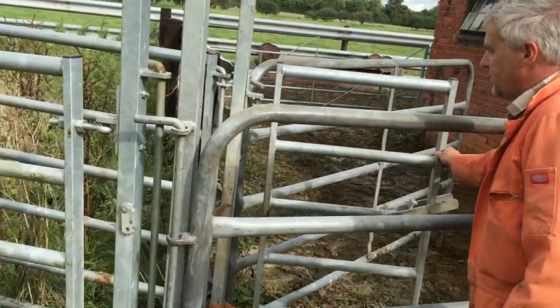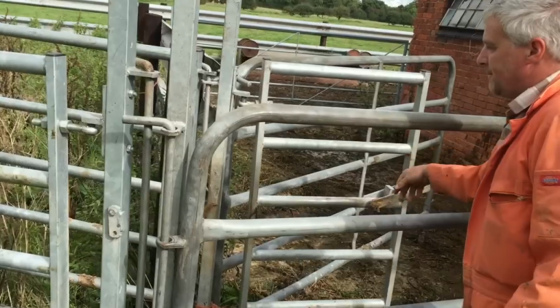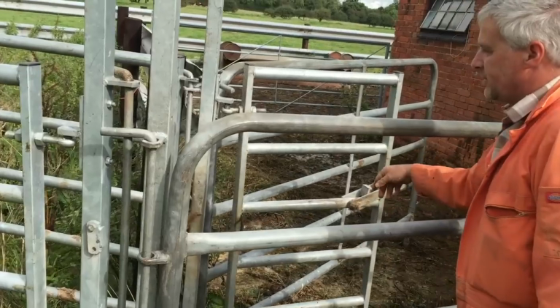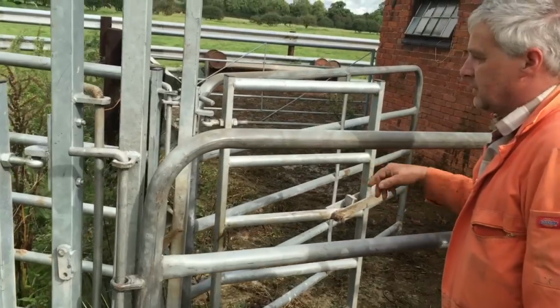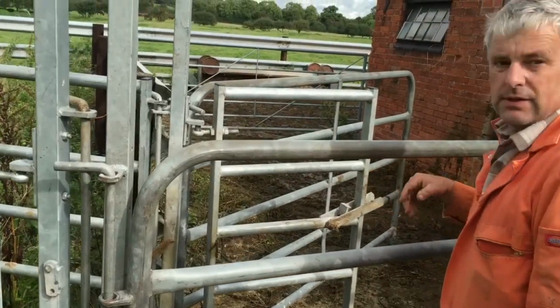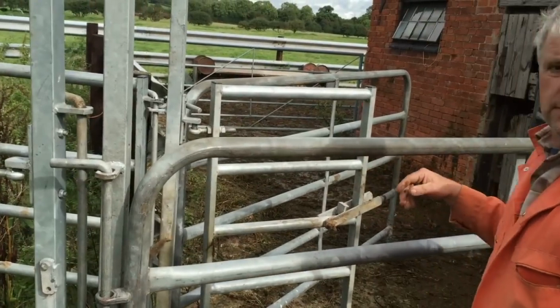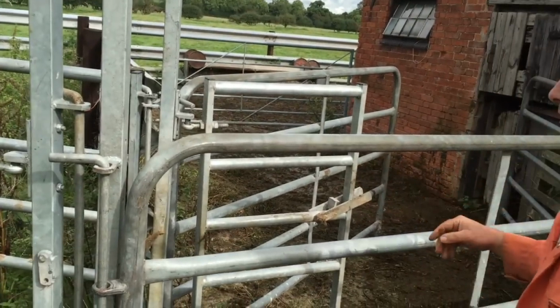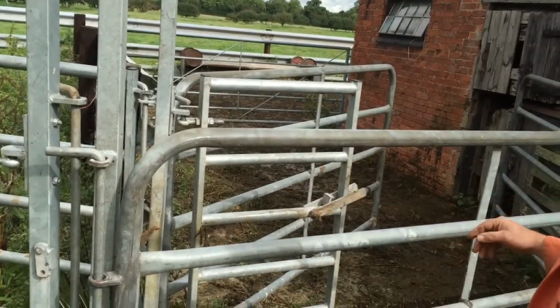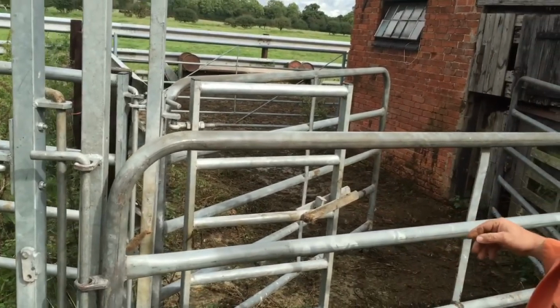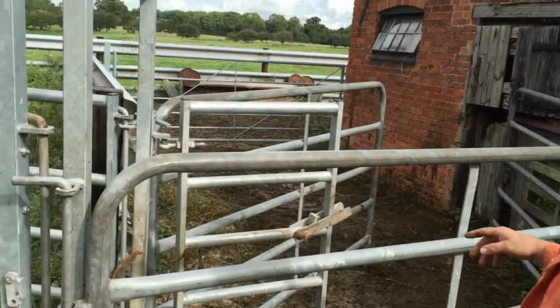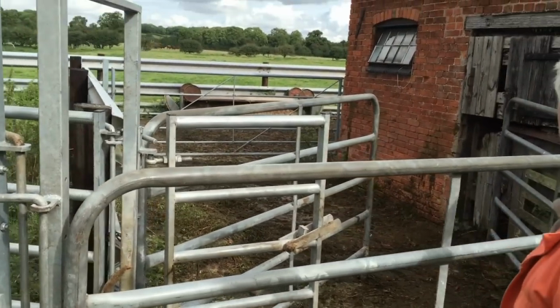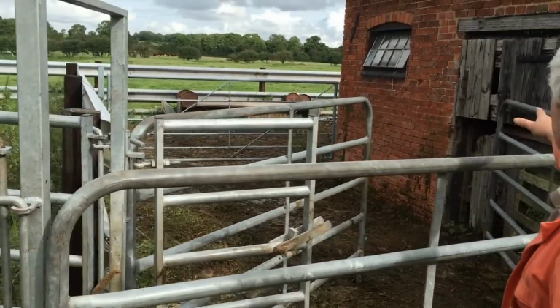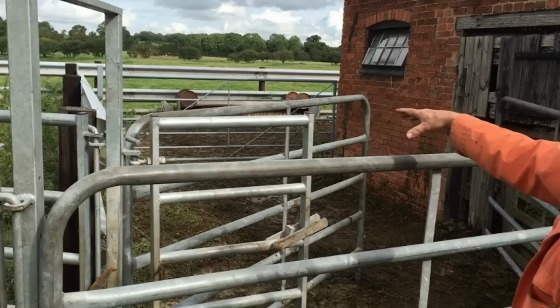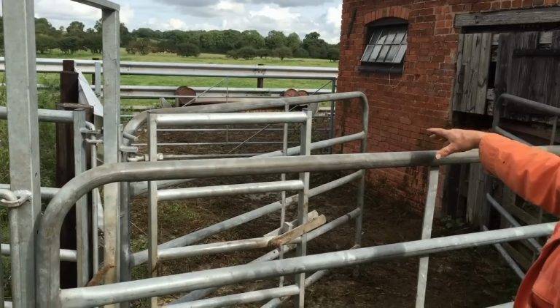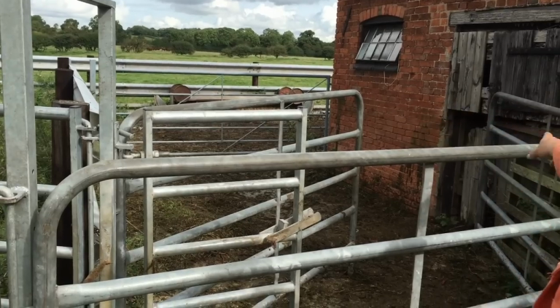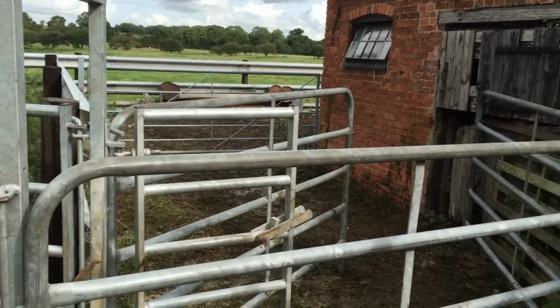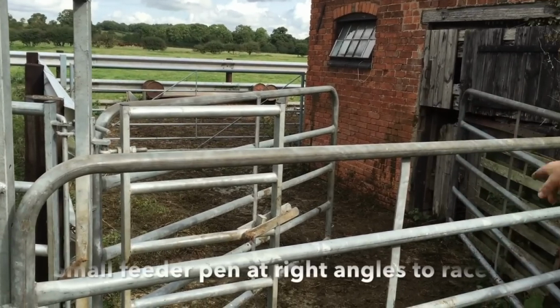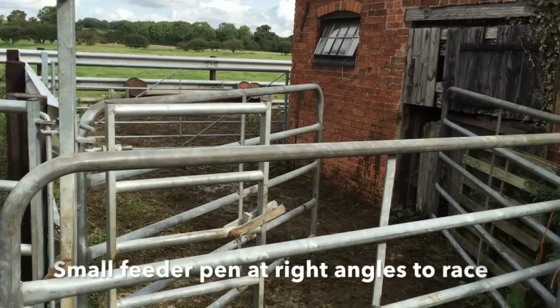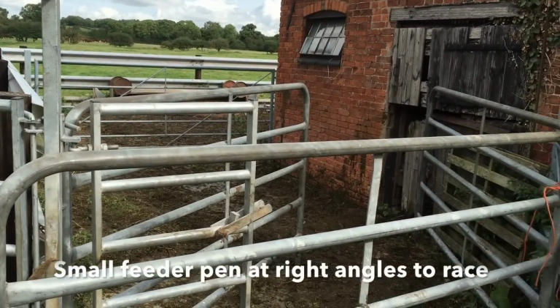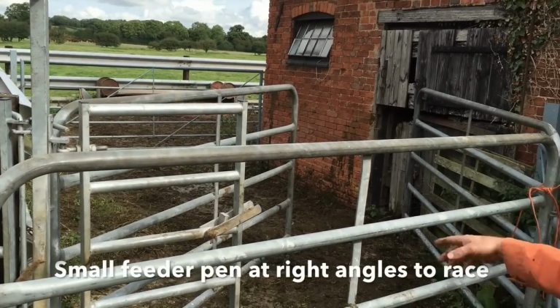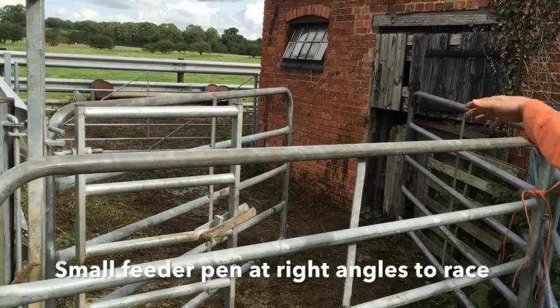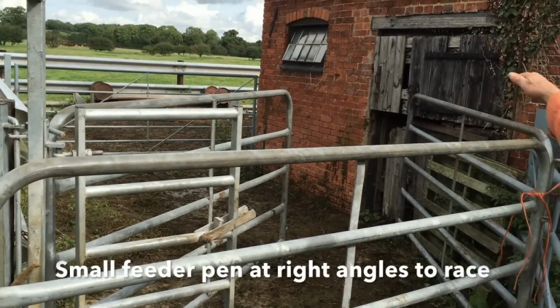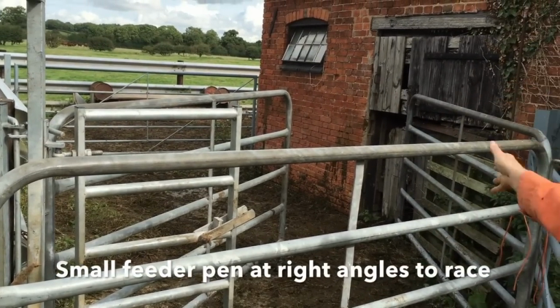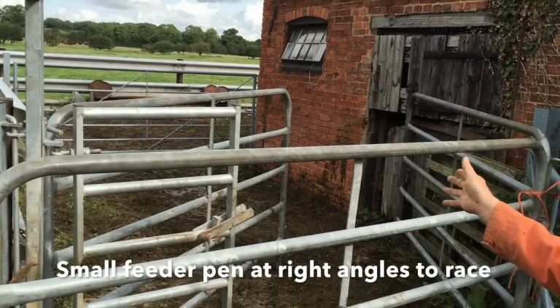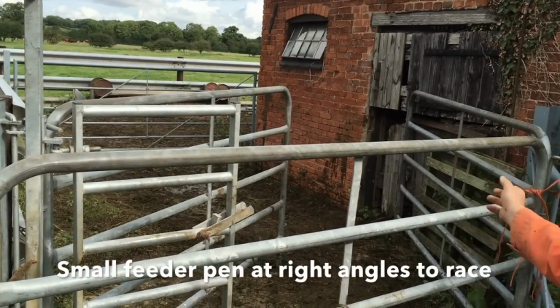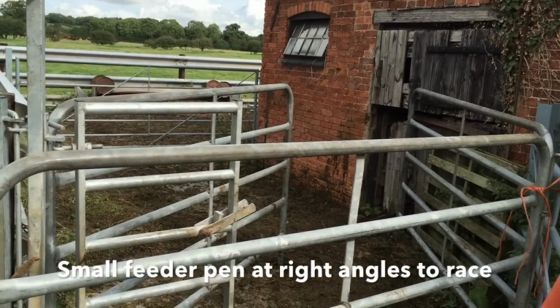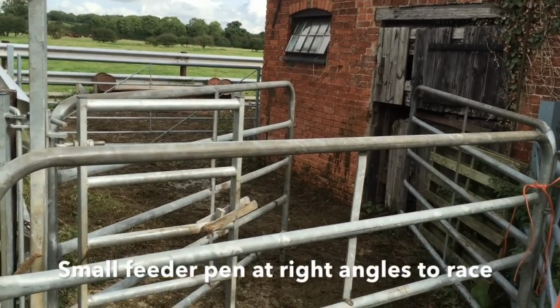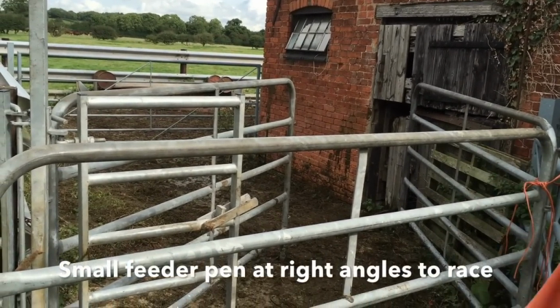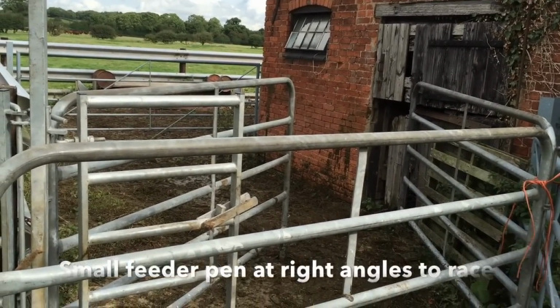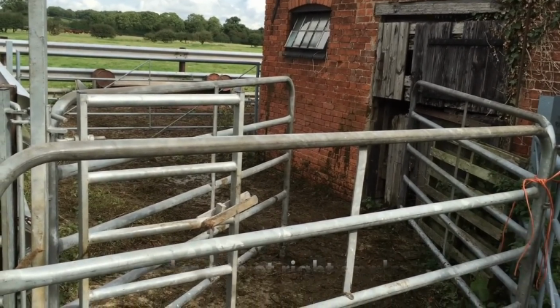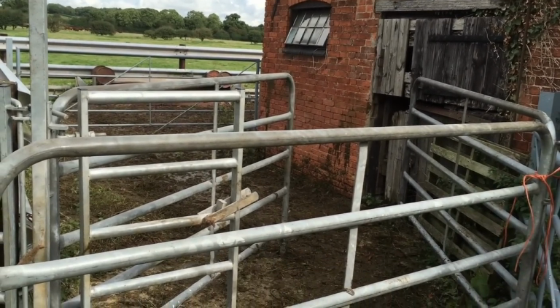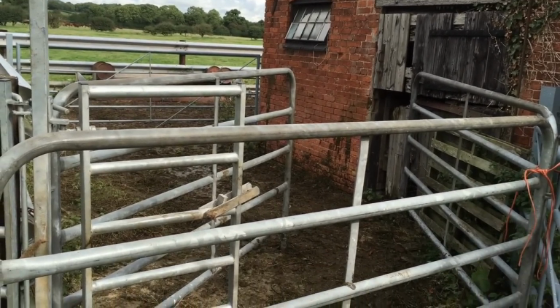Okay and then on the back here, what have you done there? We've just got three 8ft hurdles that just help corral the cattle to get in.